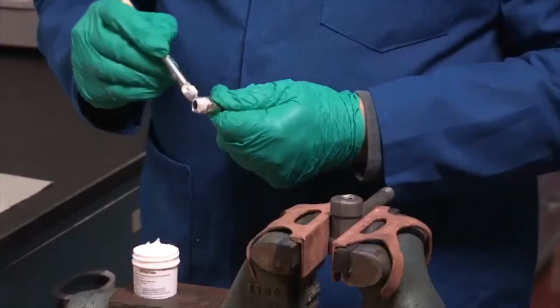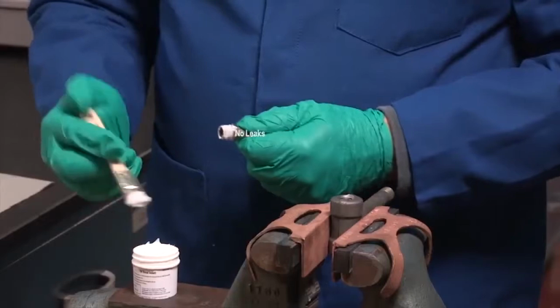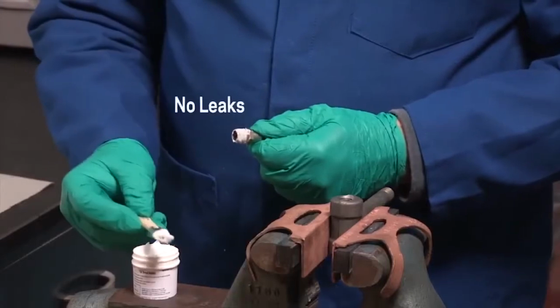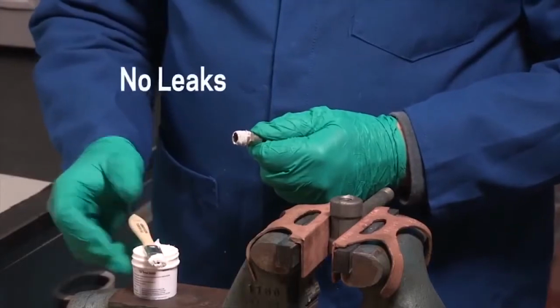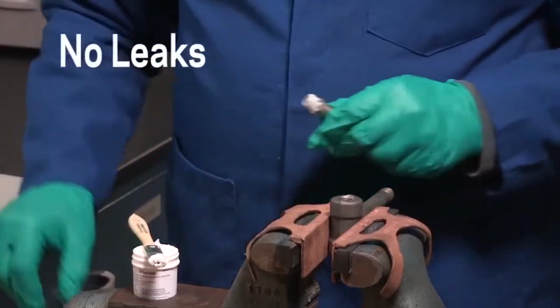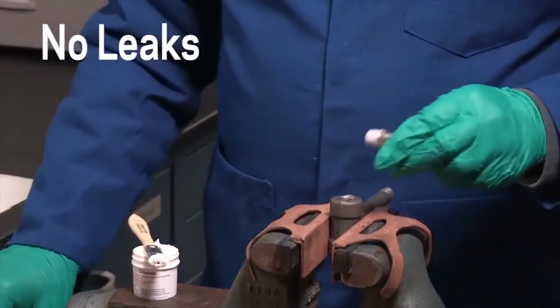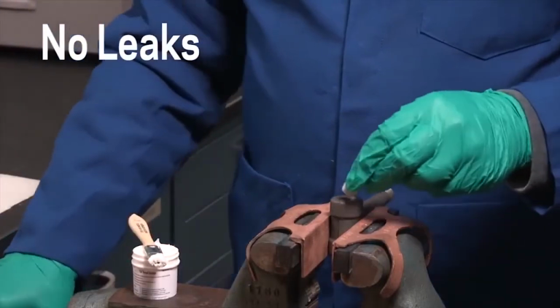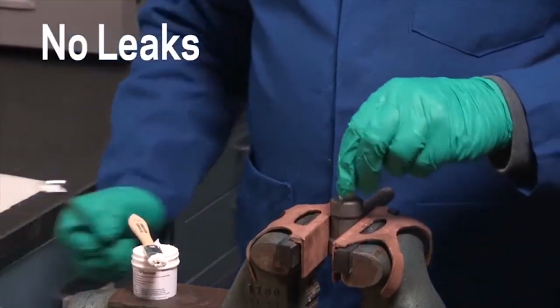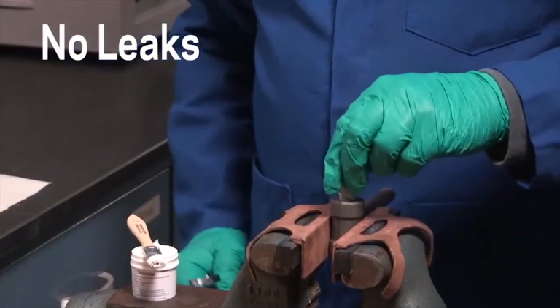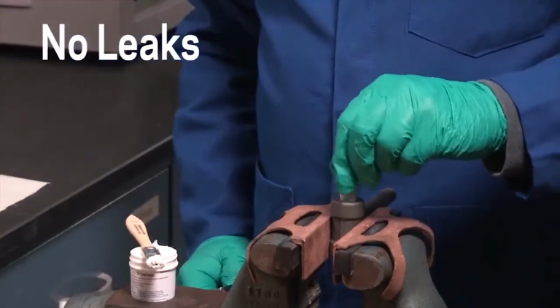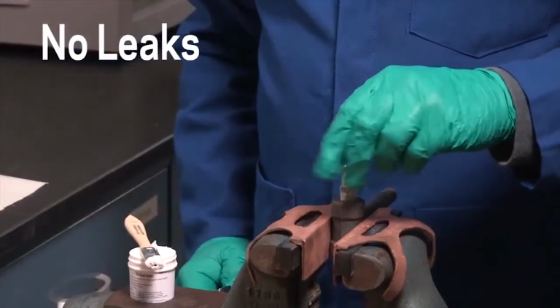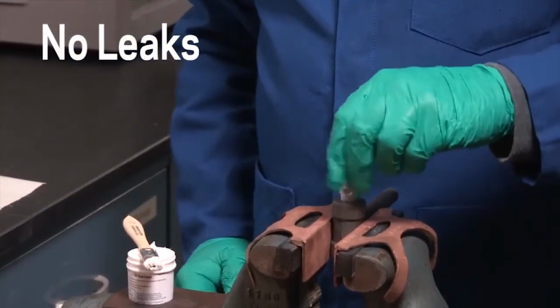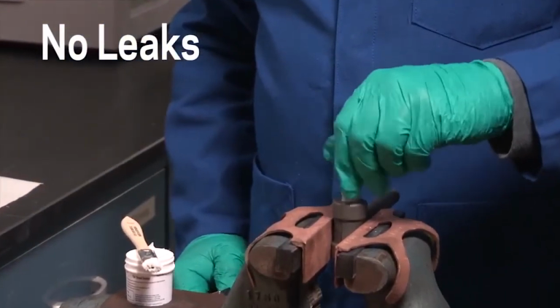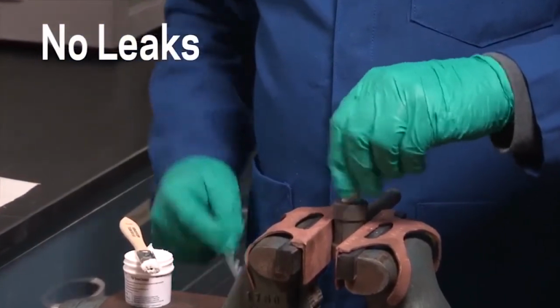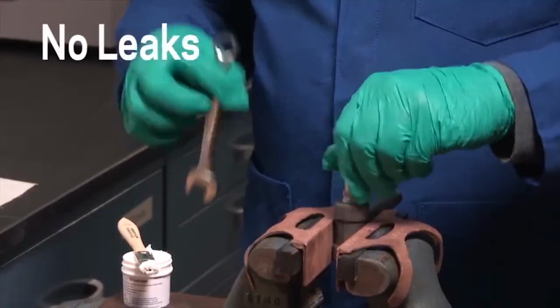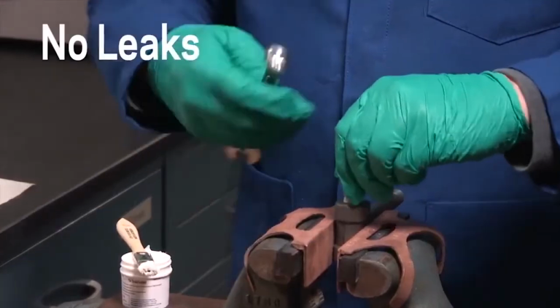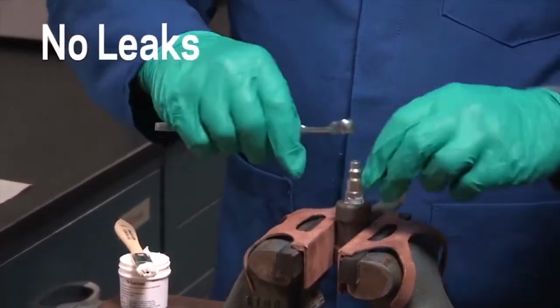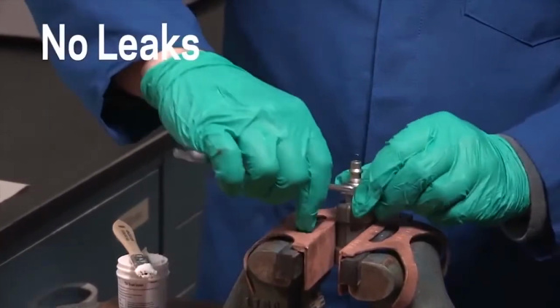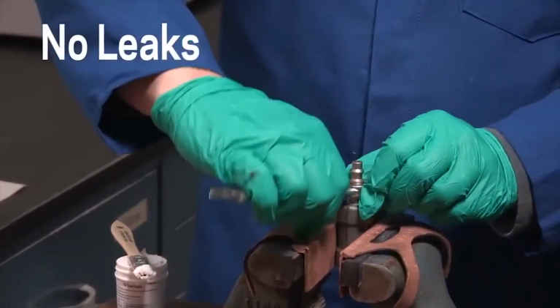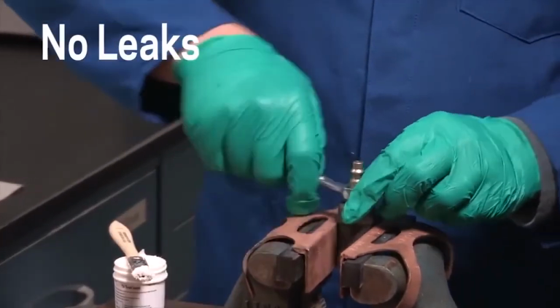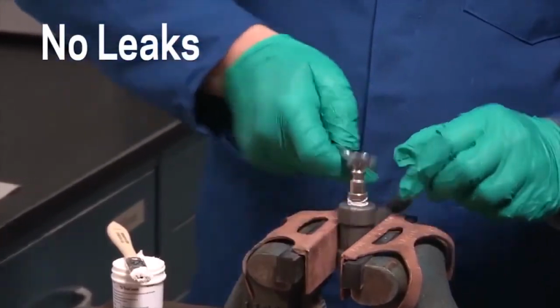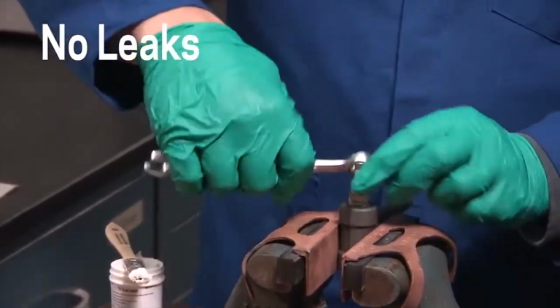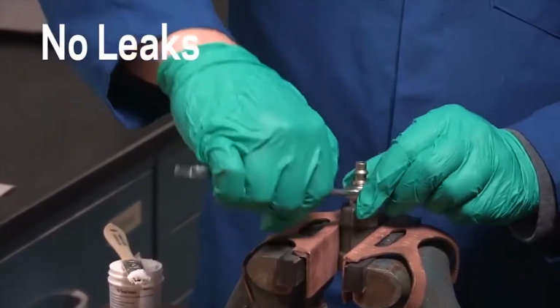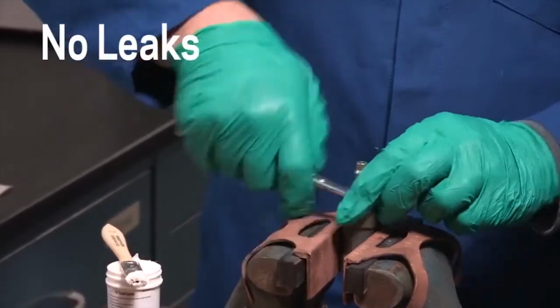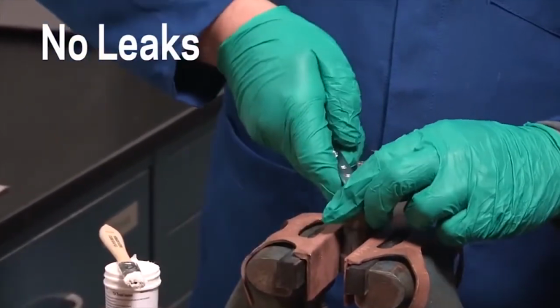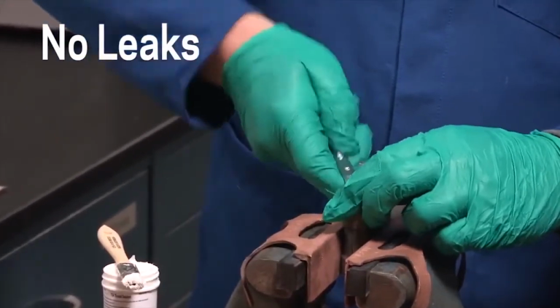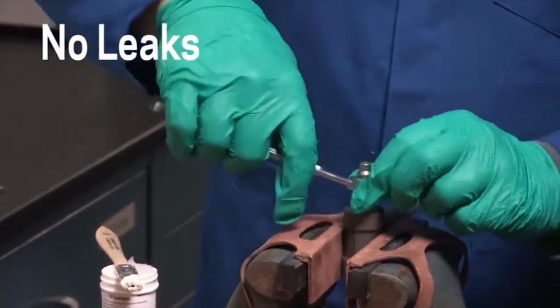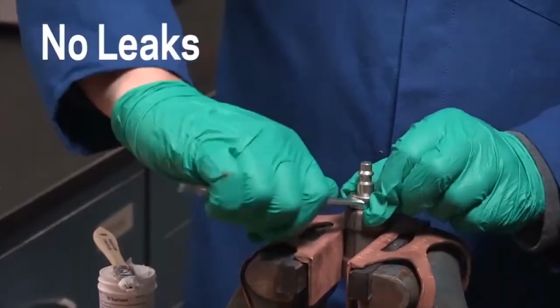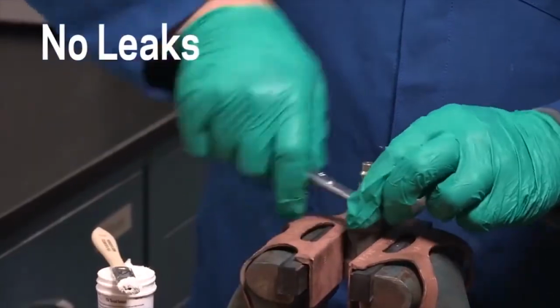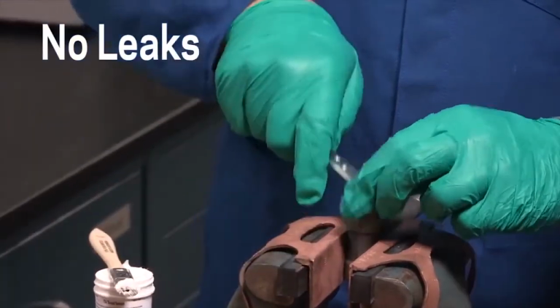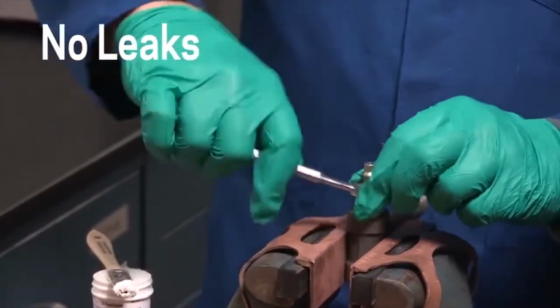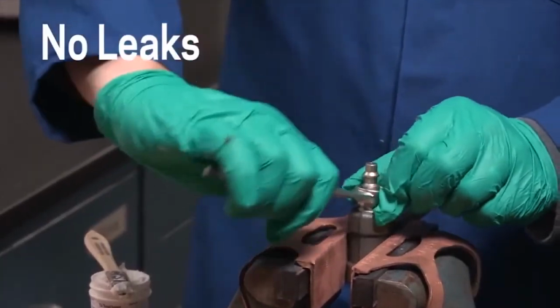Krytox TS-4 was leak tested with helium at 400 psi for seven days with no leaks. Due to its small atomic size, helium passes easily through the smallest pinholes, making it an industry standard tracer gas used to find leaks.